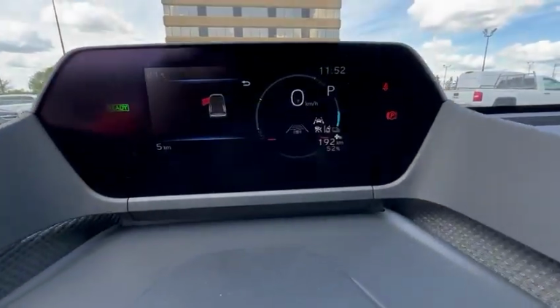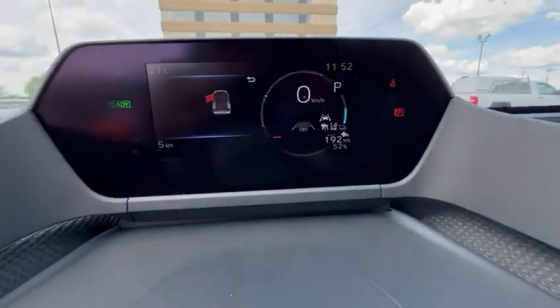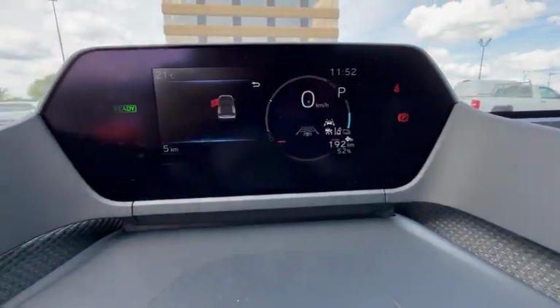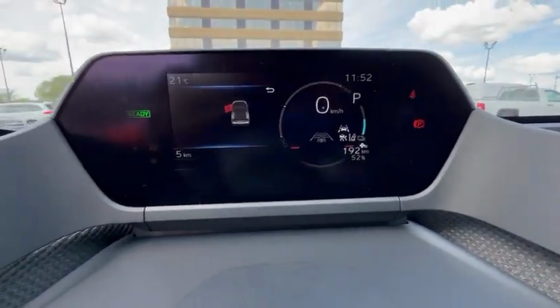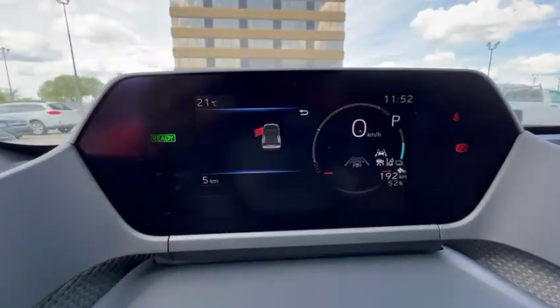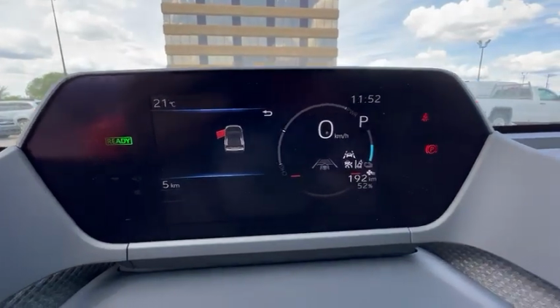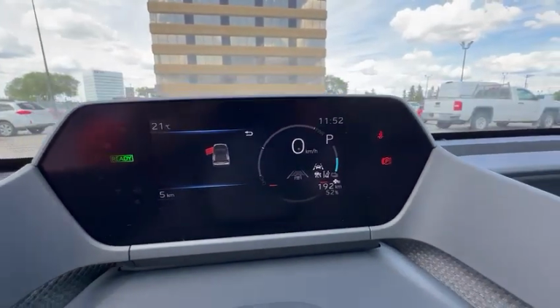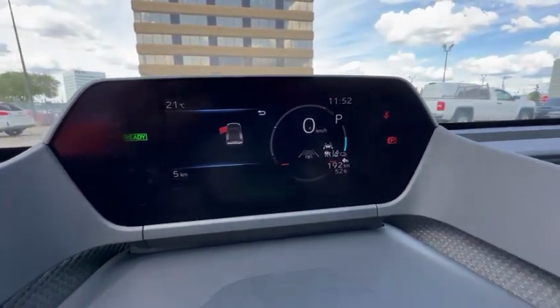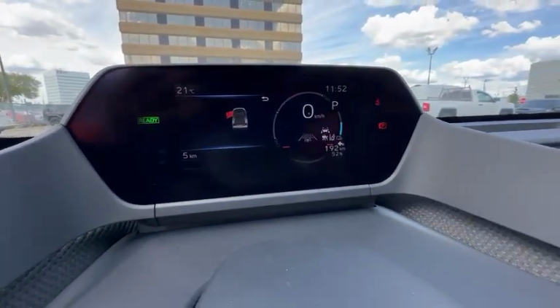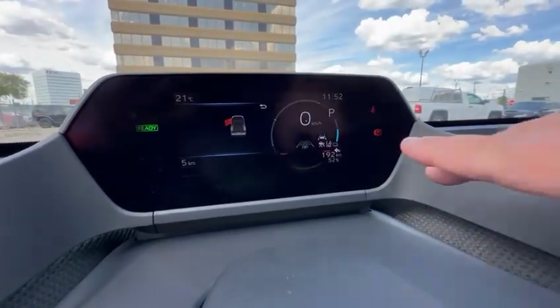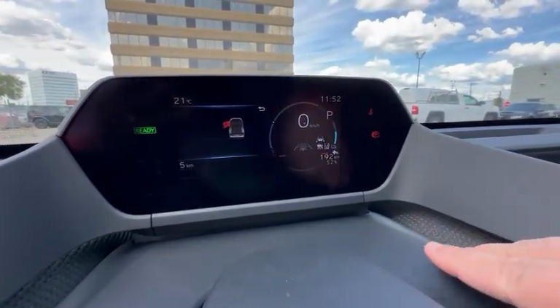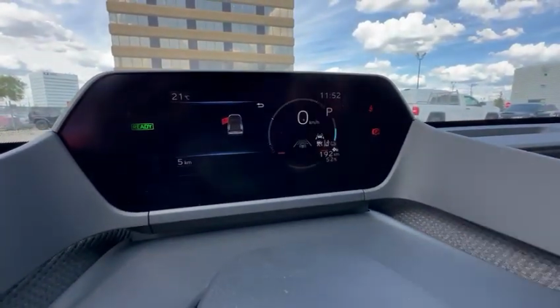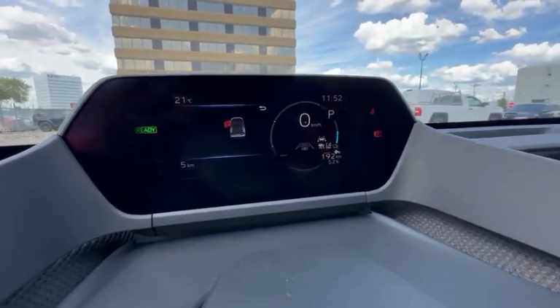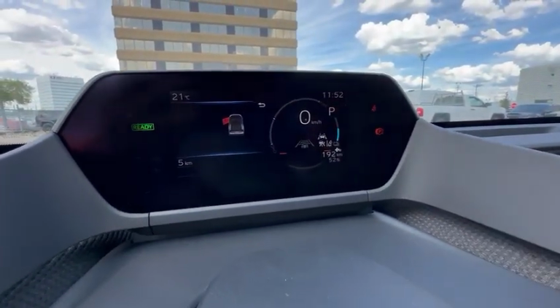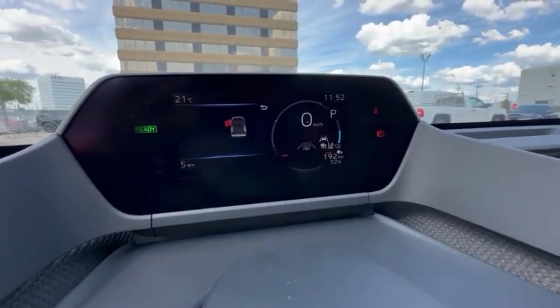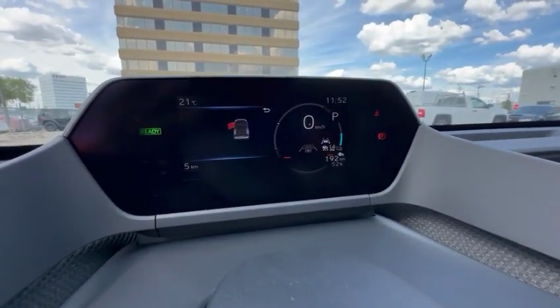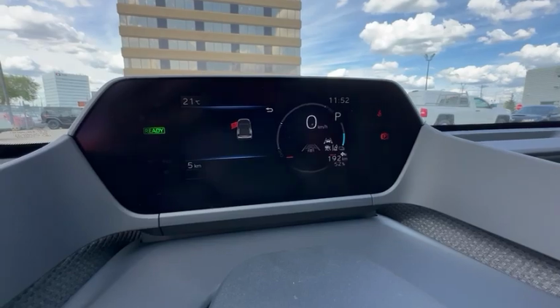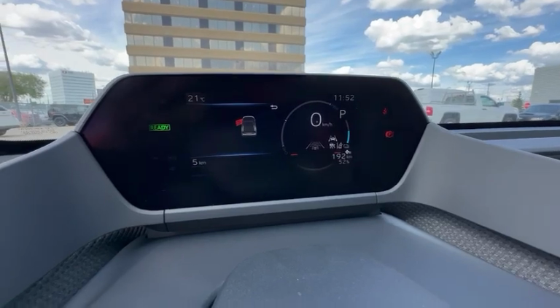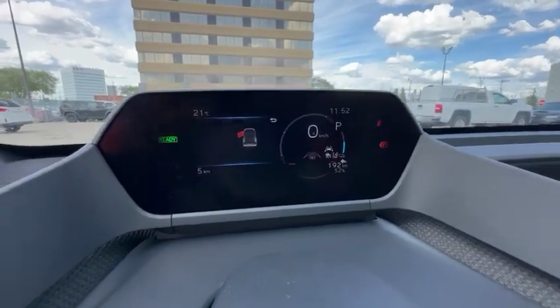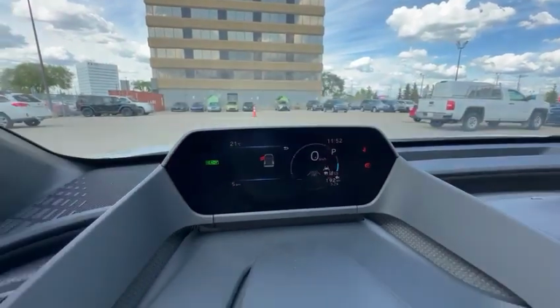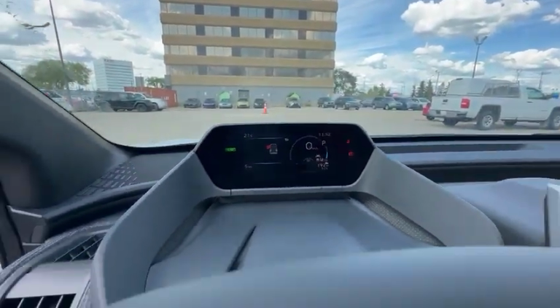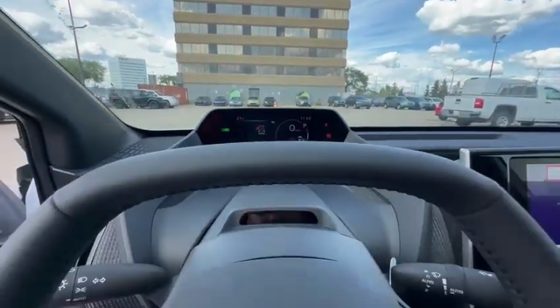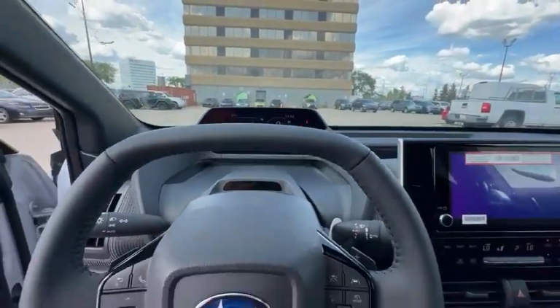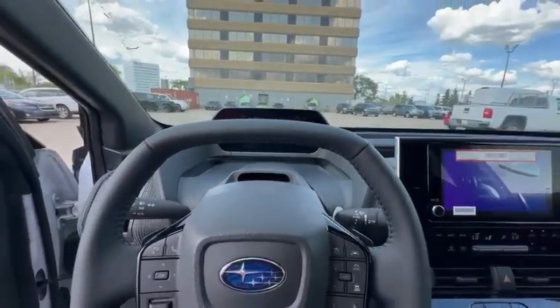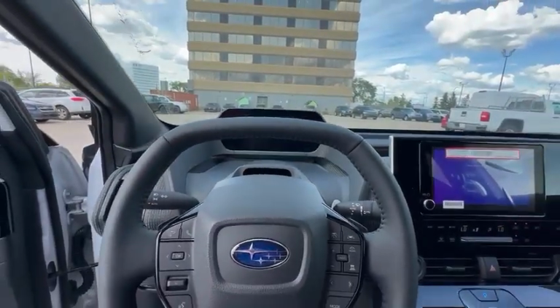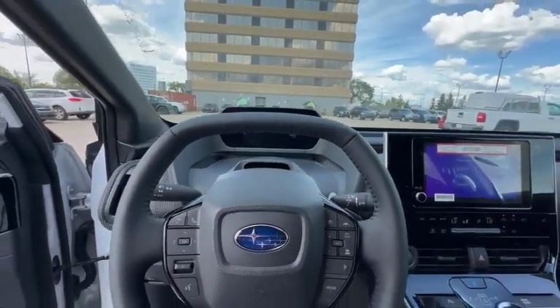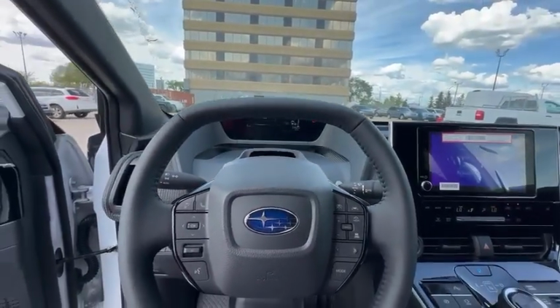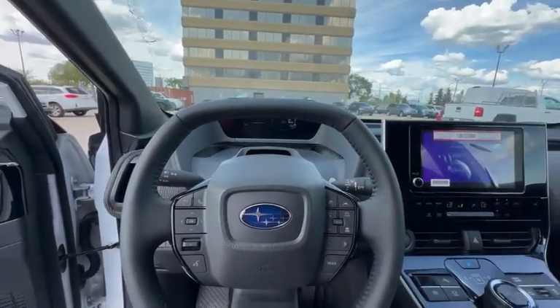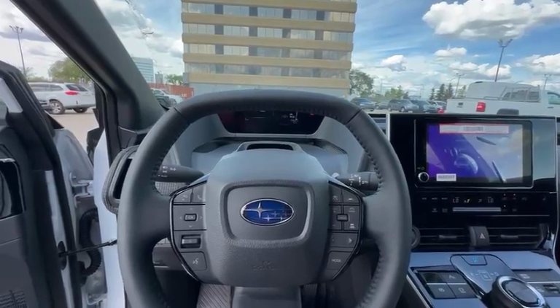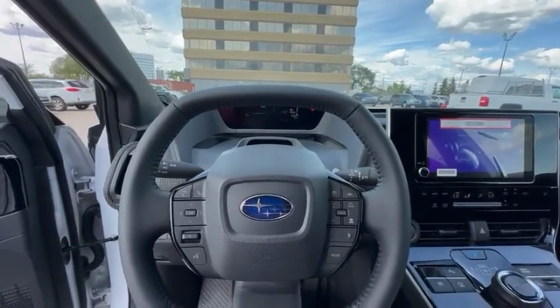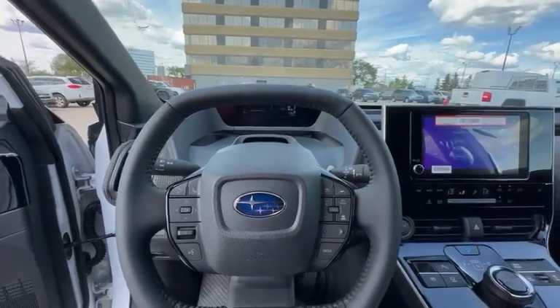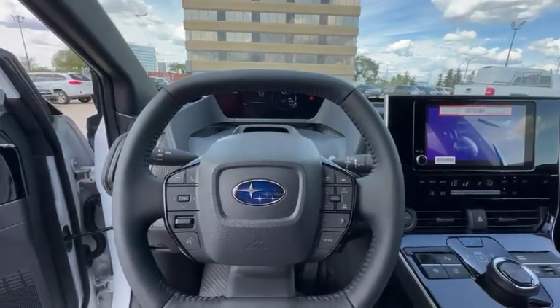And the dash — sleek looking dash. As you can see, it says 192 kilometers at 52%. Usually Solterra's can range up to 380 kilometers on a full charge.